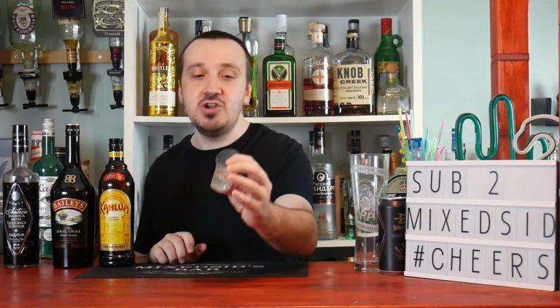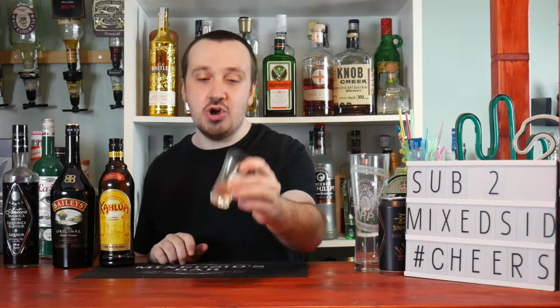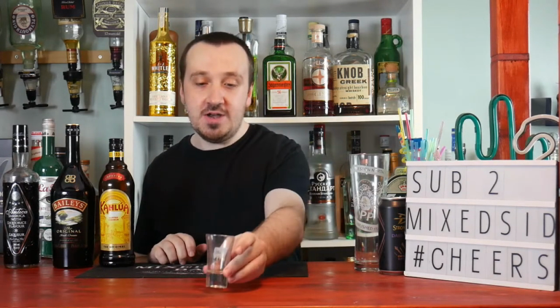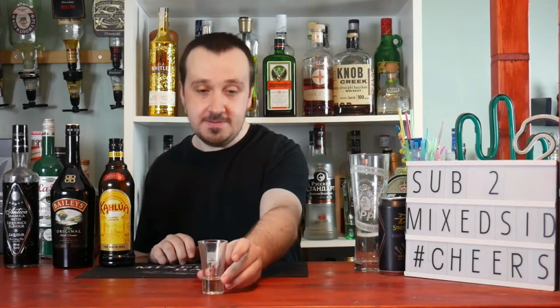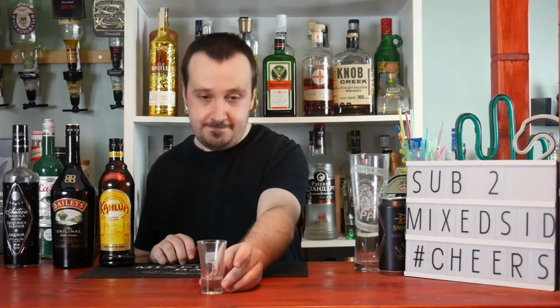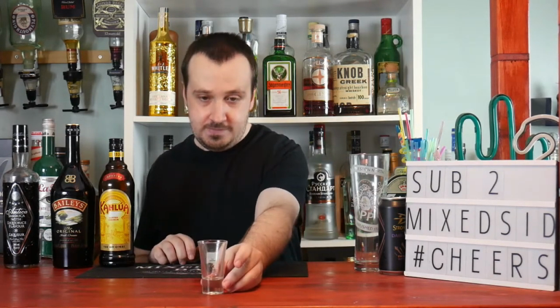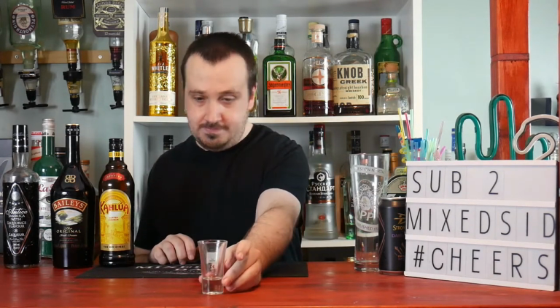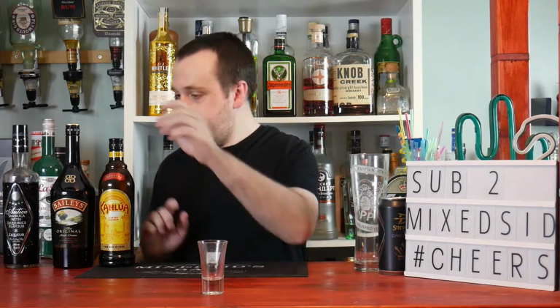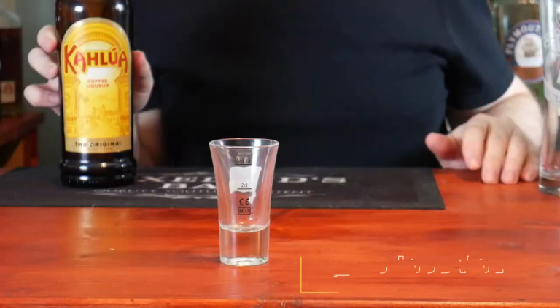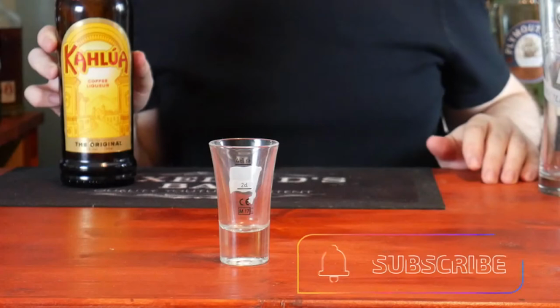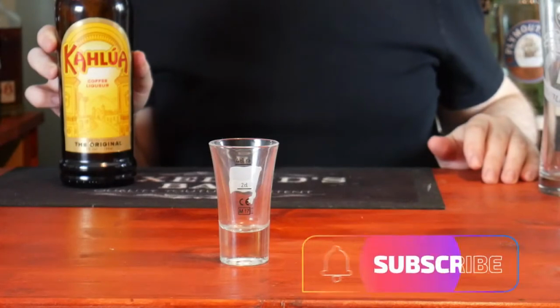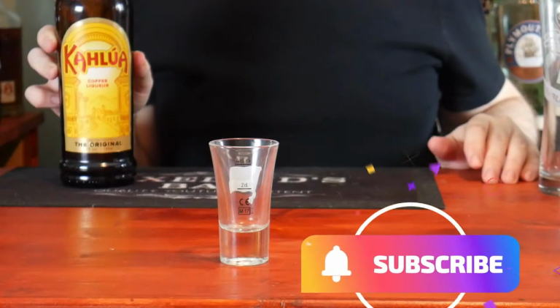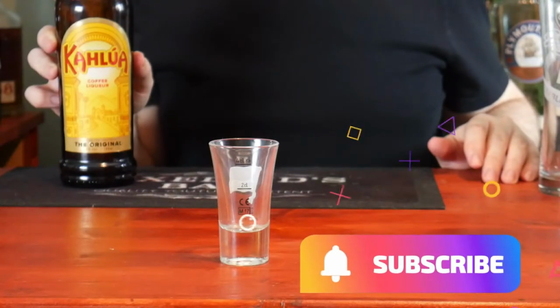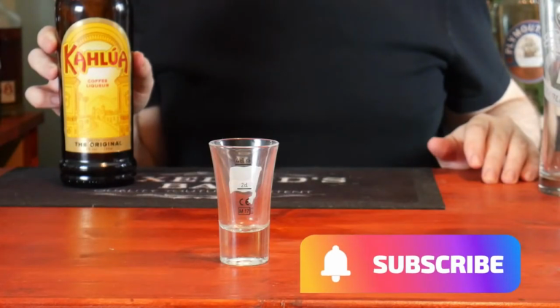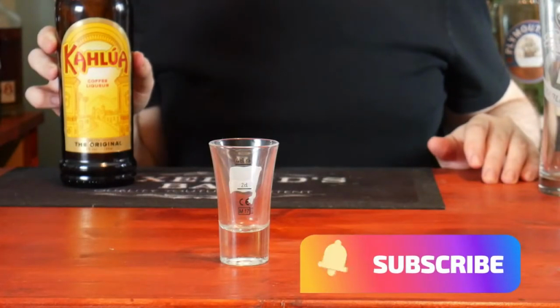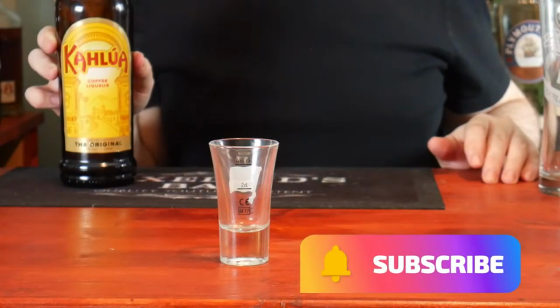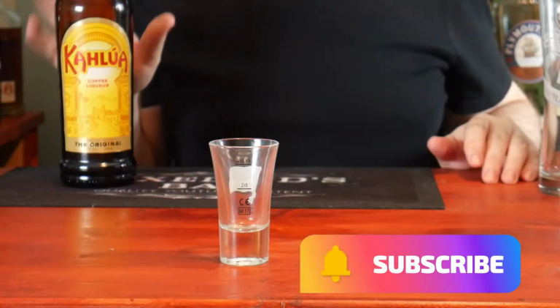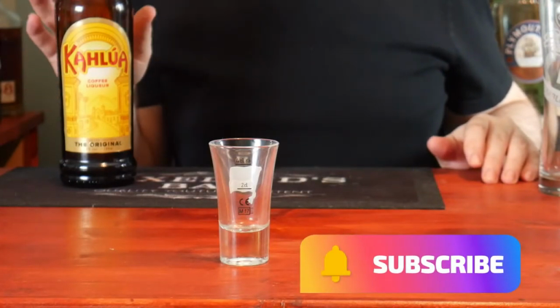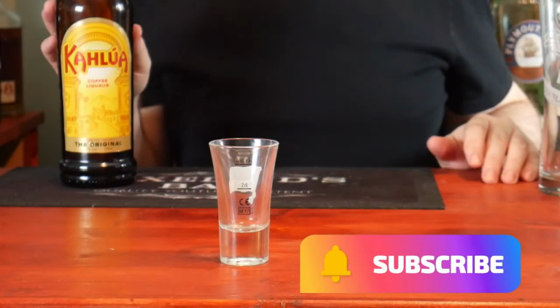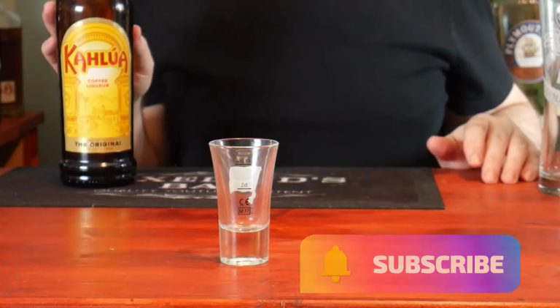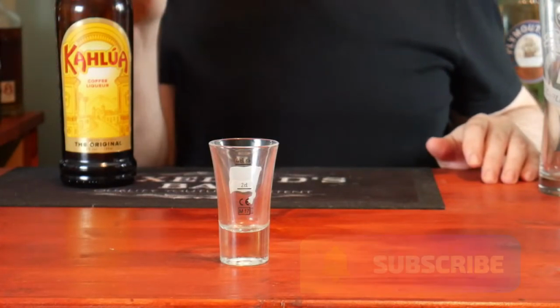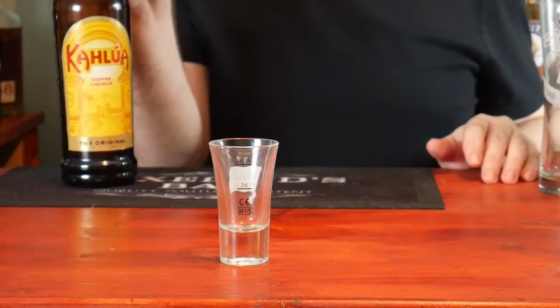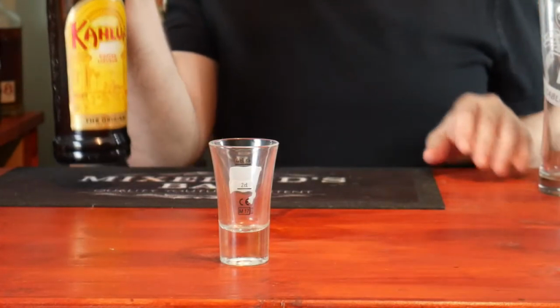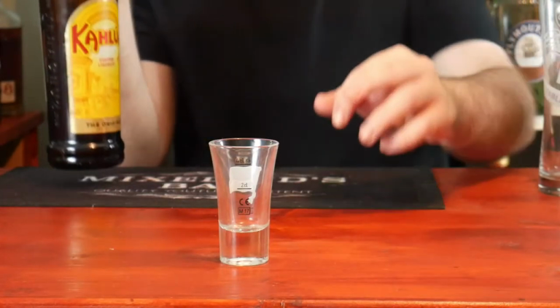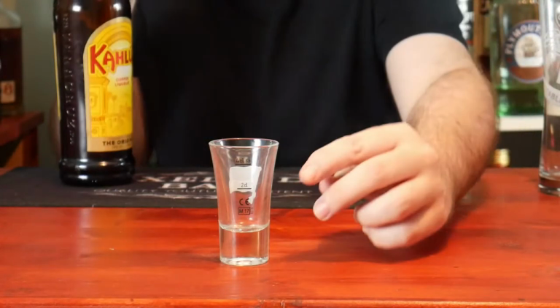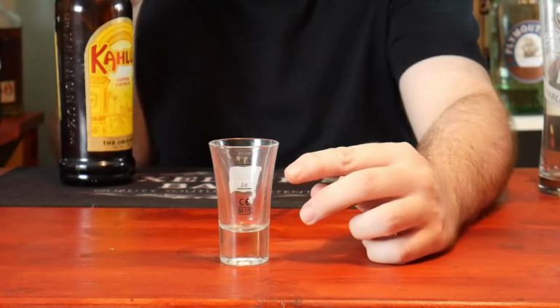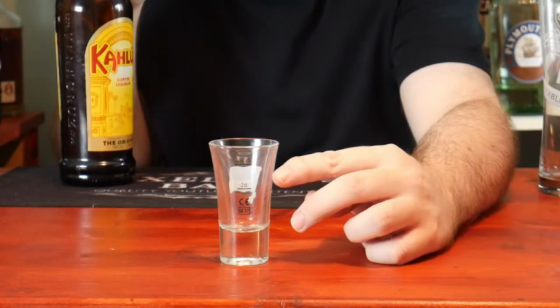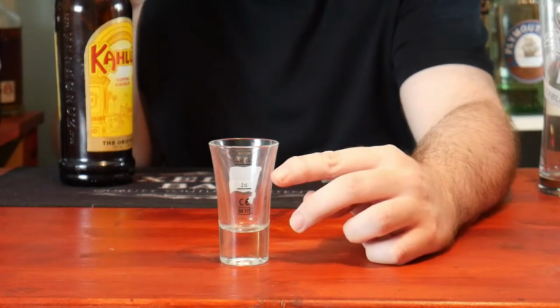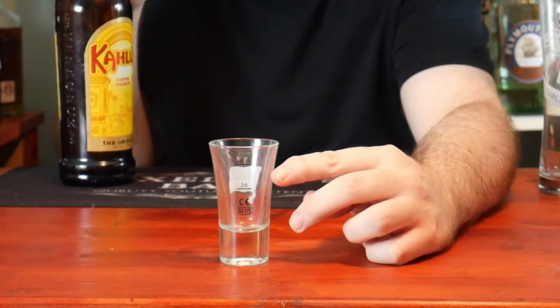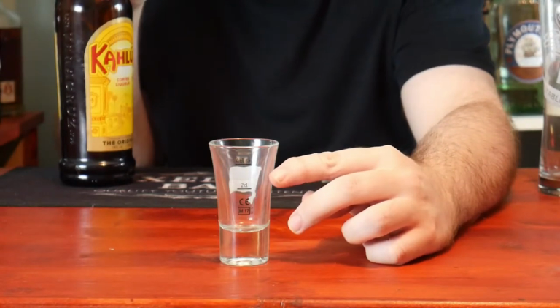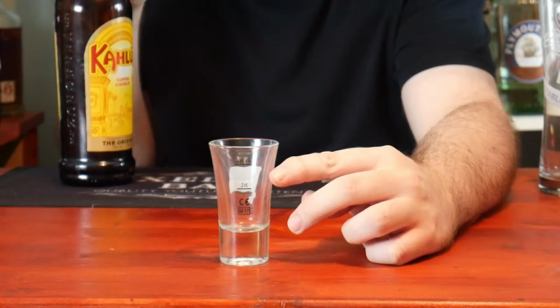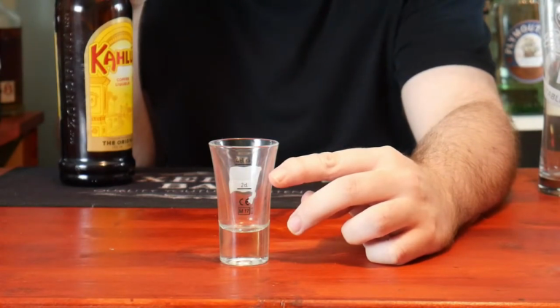Get your shot glass. To make a Baby Guinness, pour in 90ml or 3 ounces of Kahlua, filling it up to two thirds of the glass.